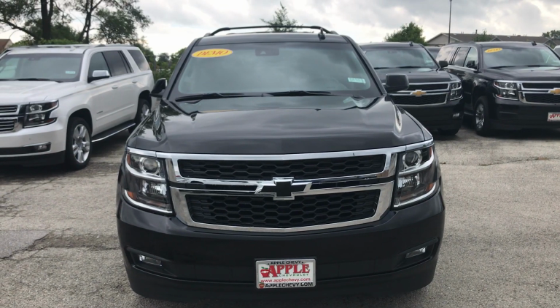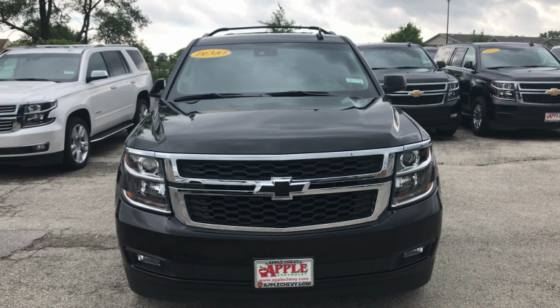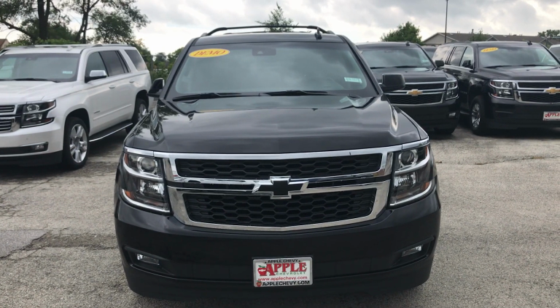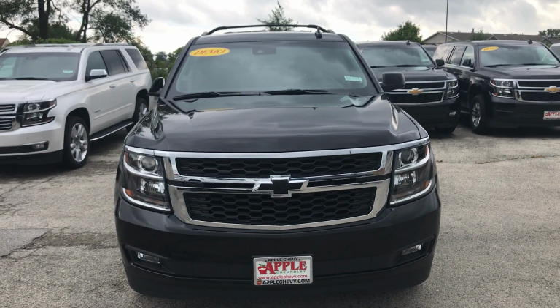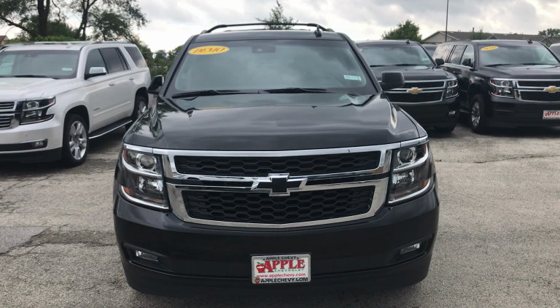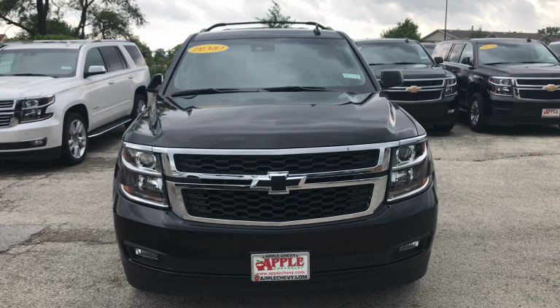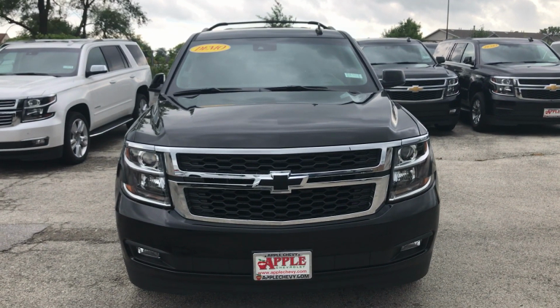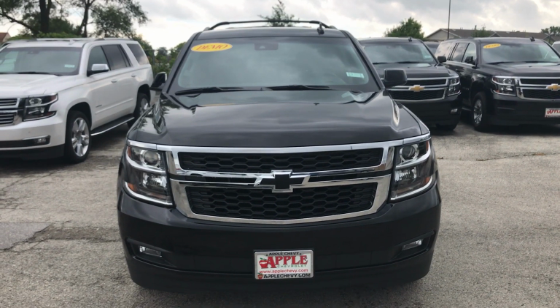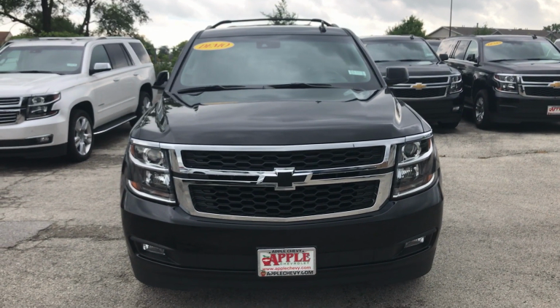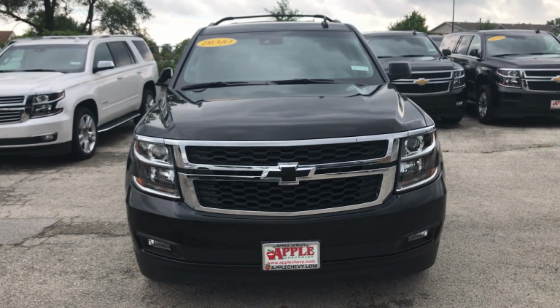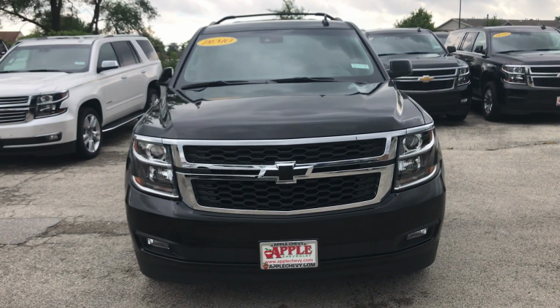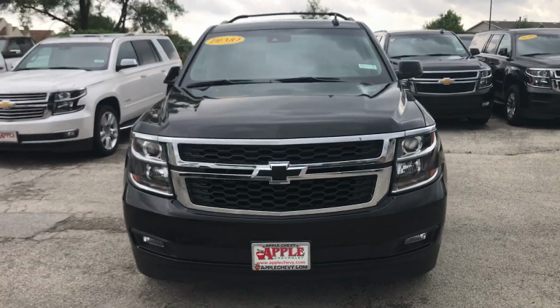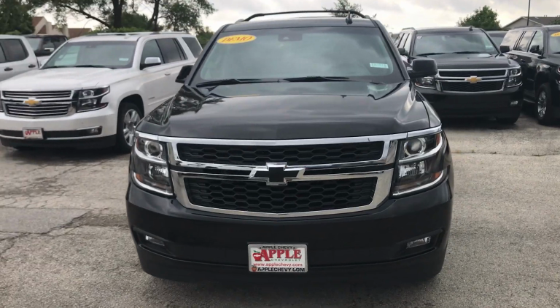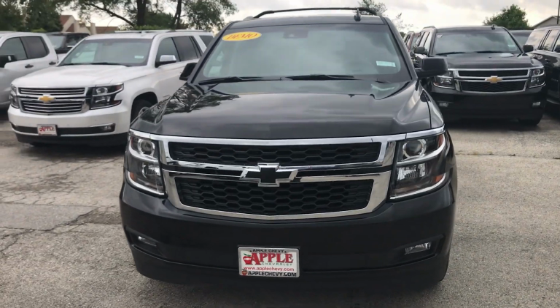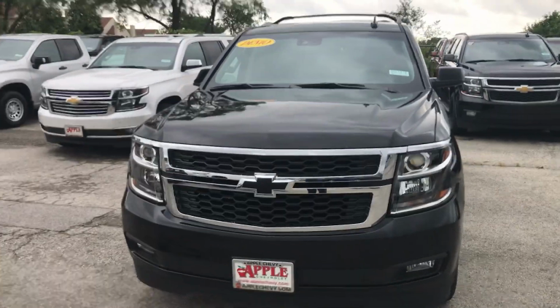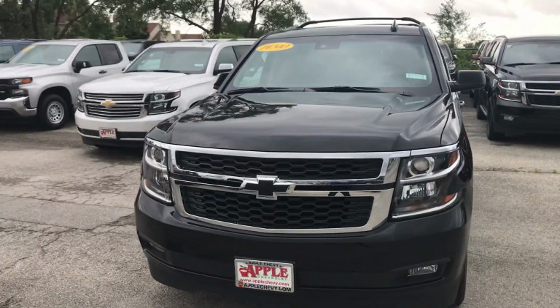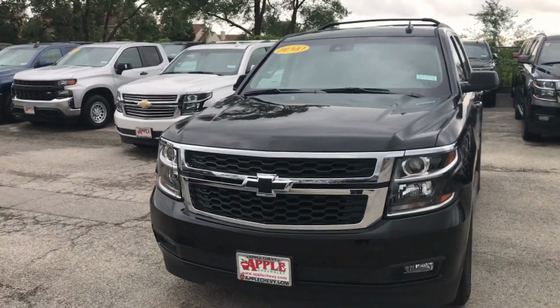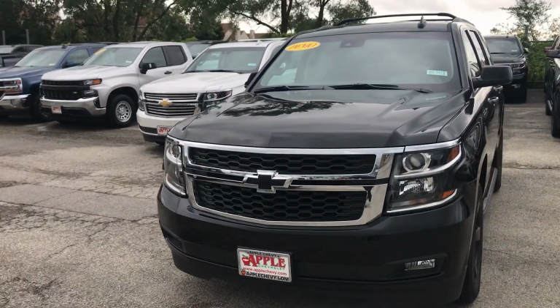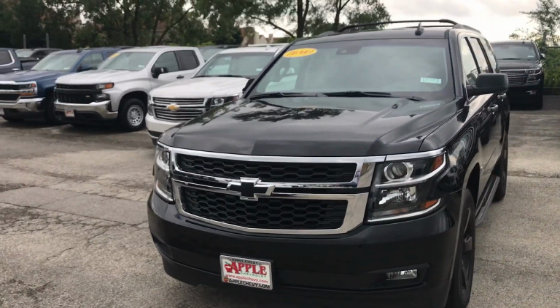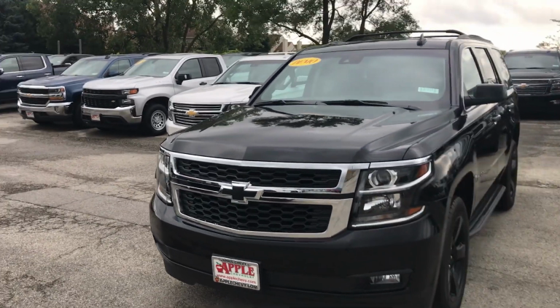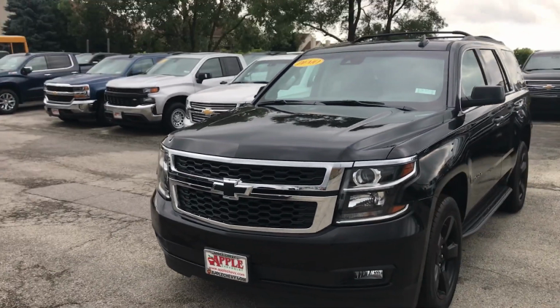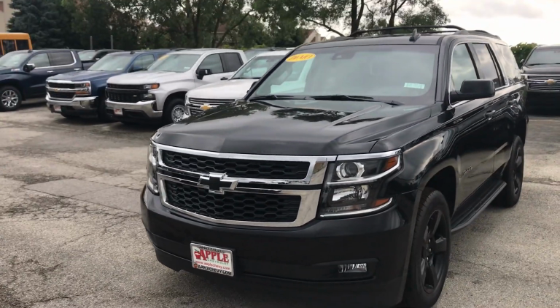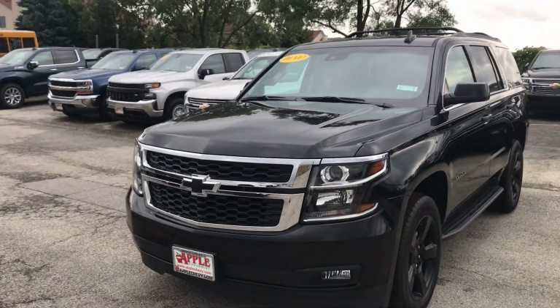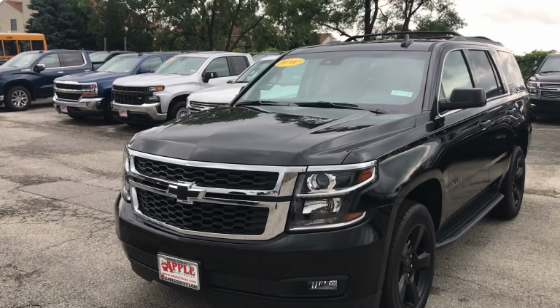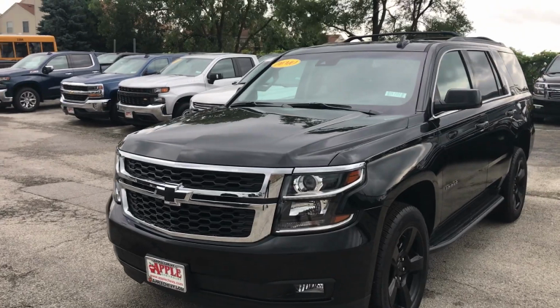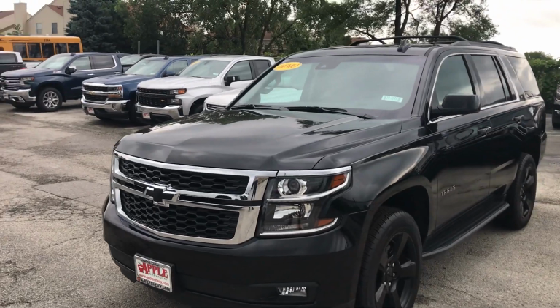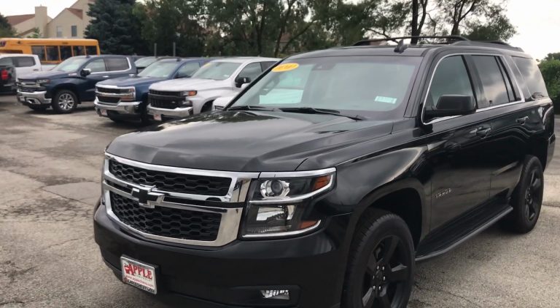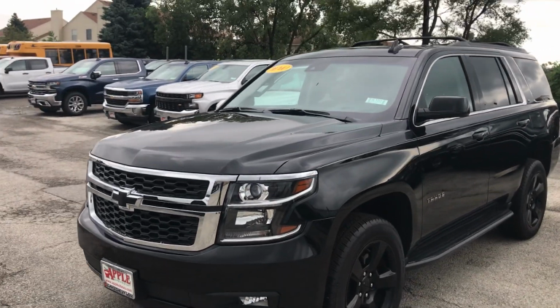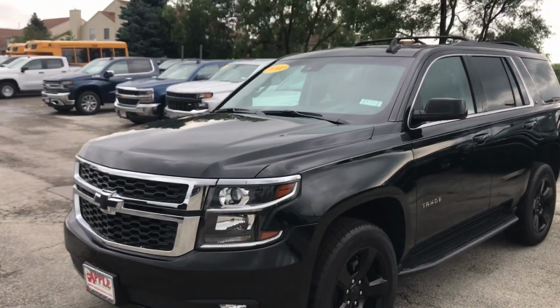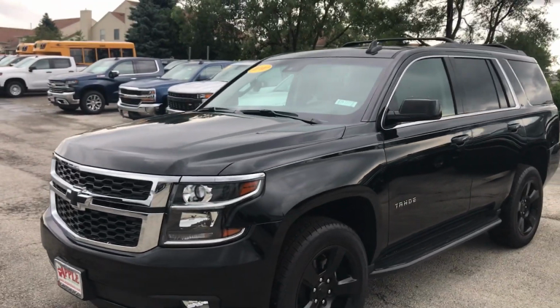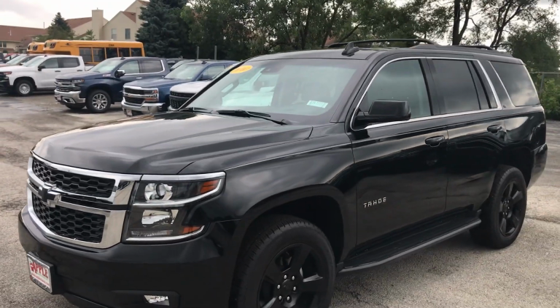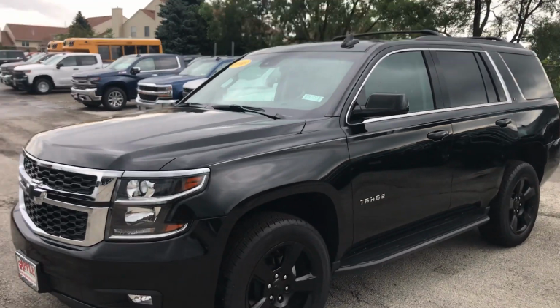Hey everyone, this is Johnny over at Apple Chevrolet in Tinley Park, Illinois. Today I'm standing in front of one of our retired demo service vehicles, the 2019 Chevy Tahoe LT Midnight Edition.